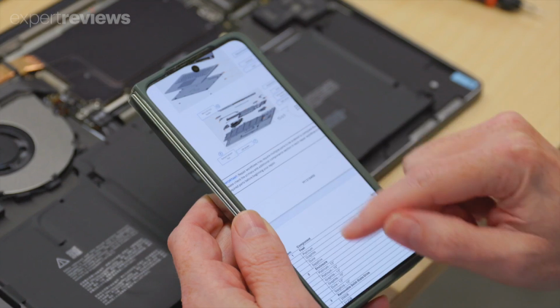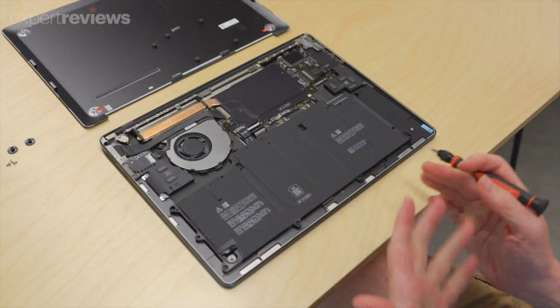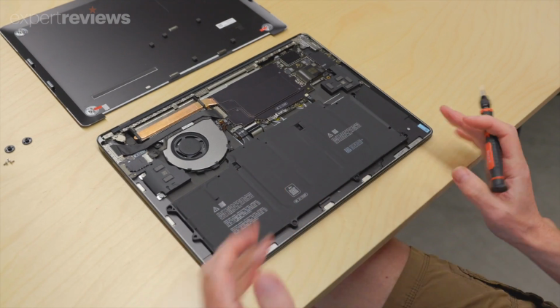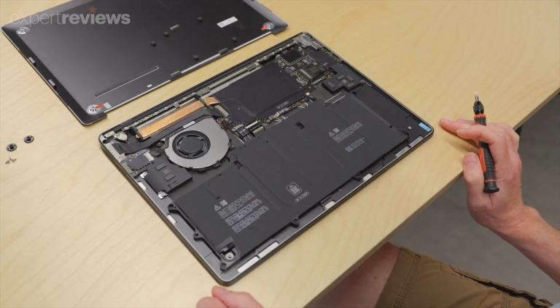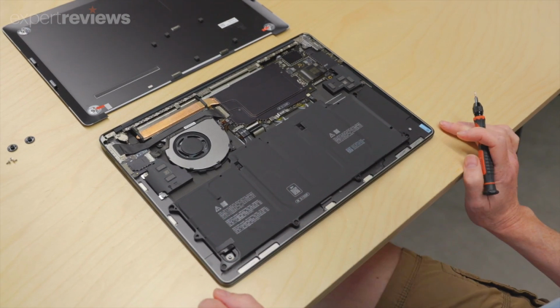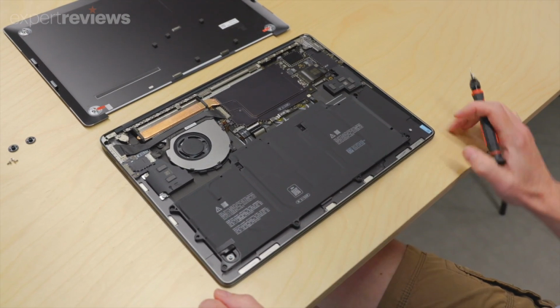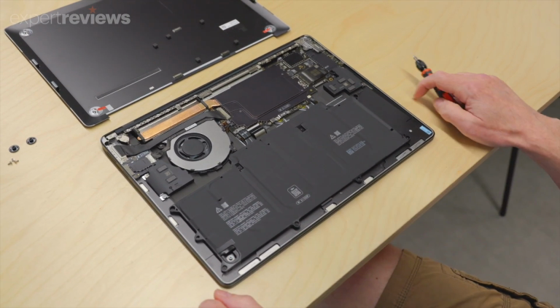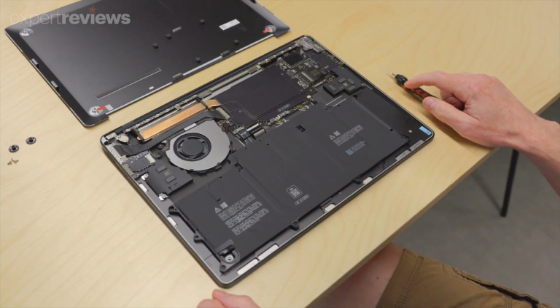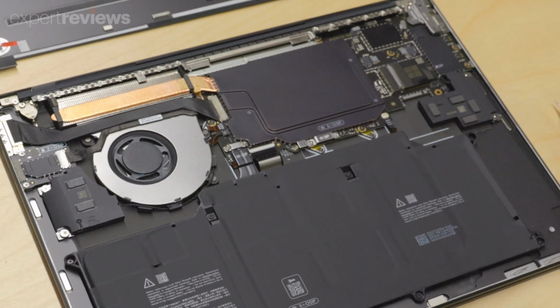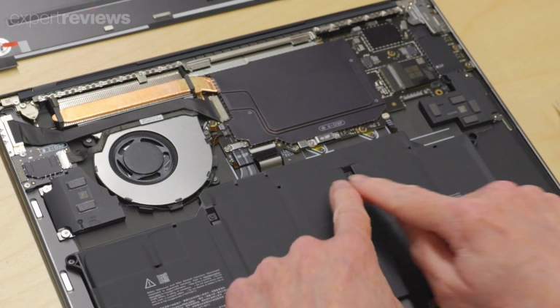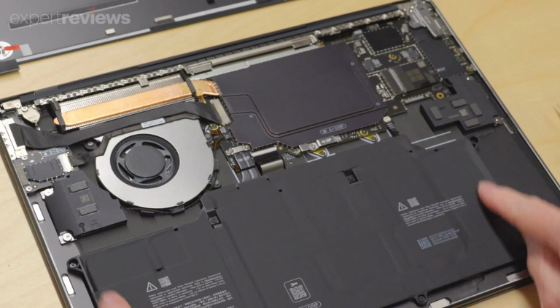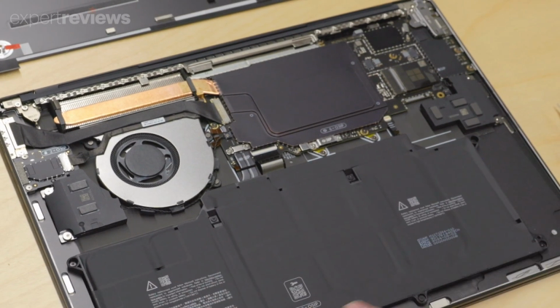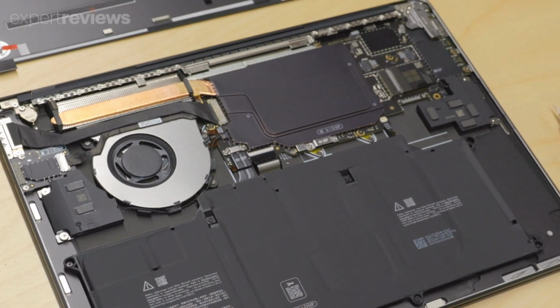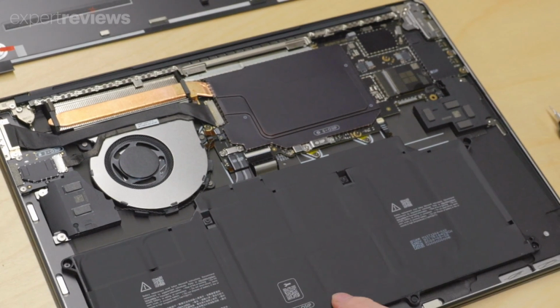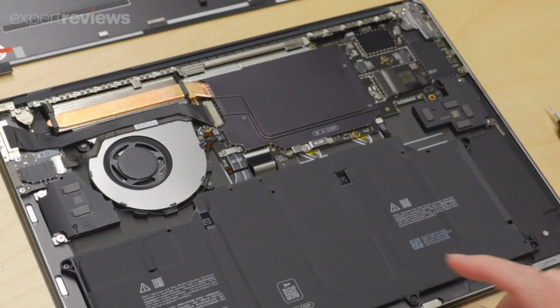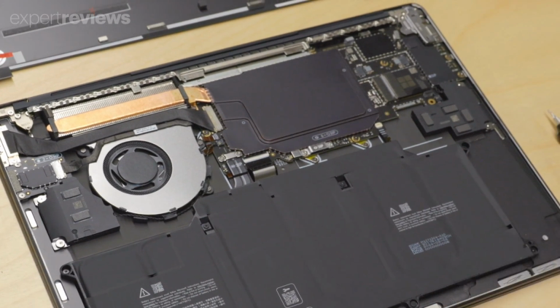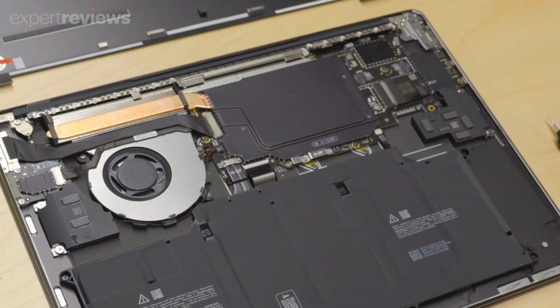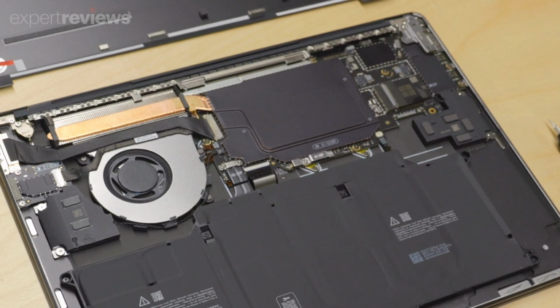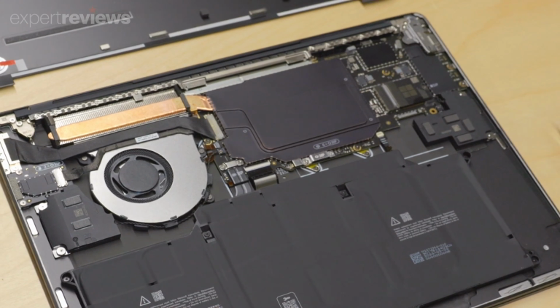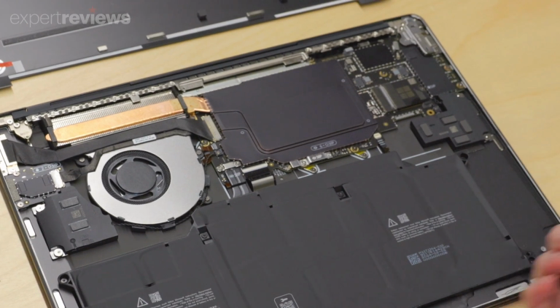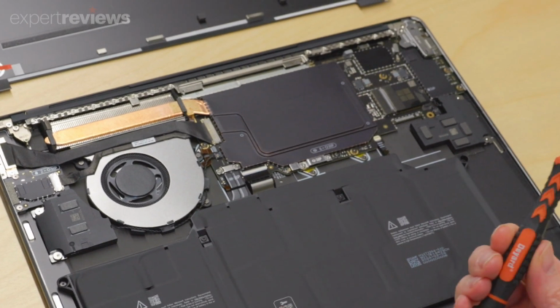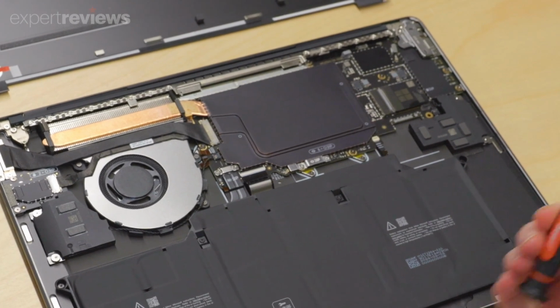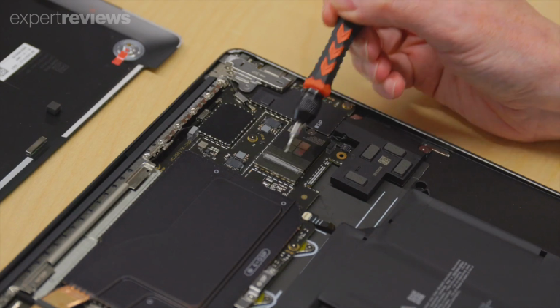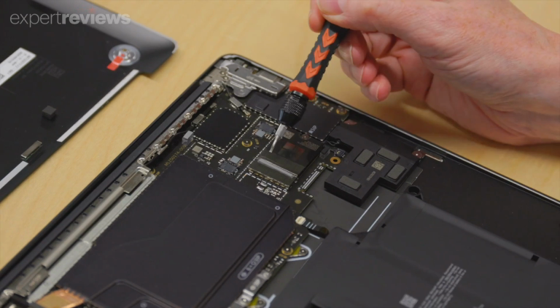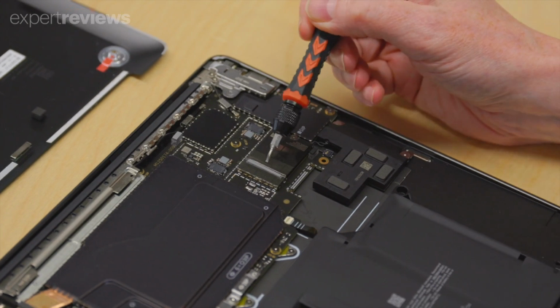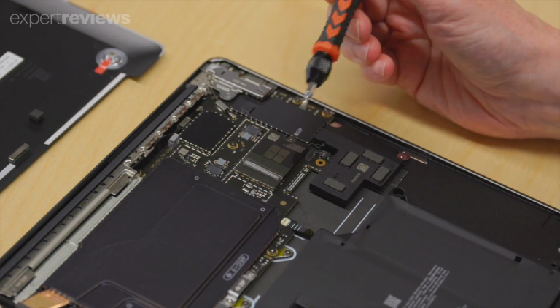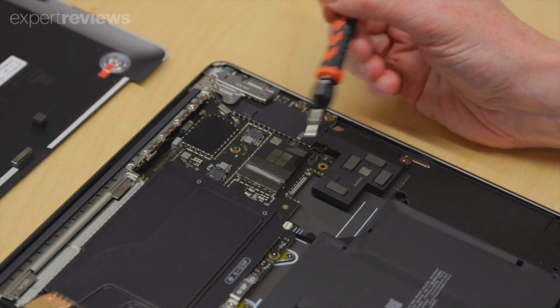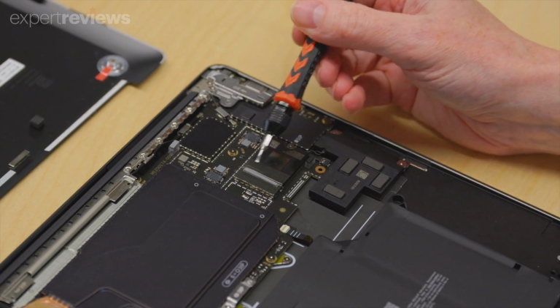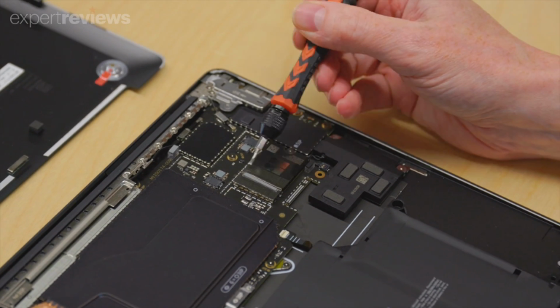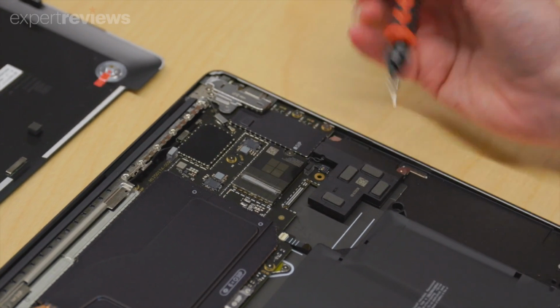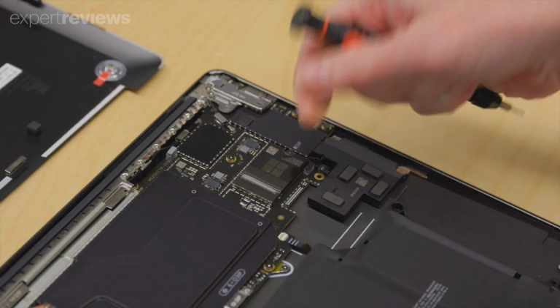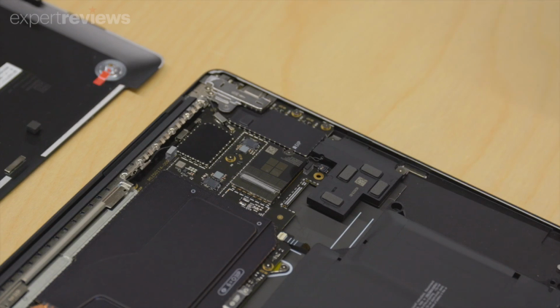Alas, you're fairly limited when it comes to upgrades. You can't add RAM and there's only one M.2 slot, so you'll need to replace the existing 2230 SSD should you want to increase the local storage.